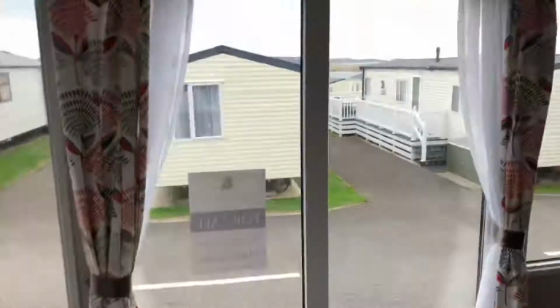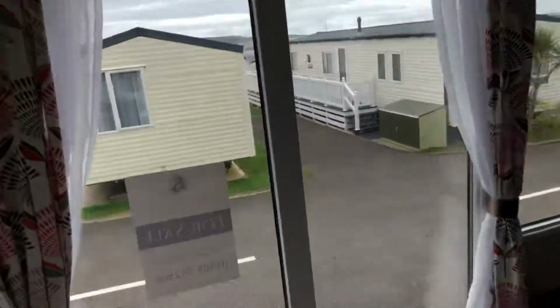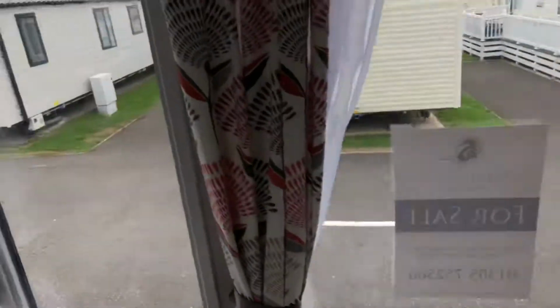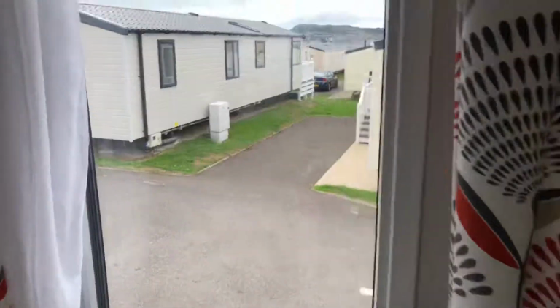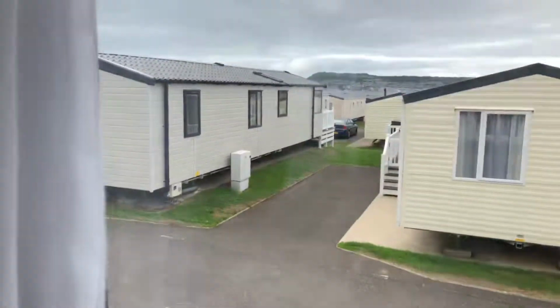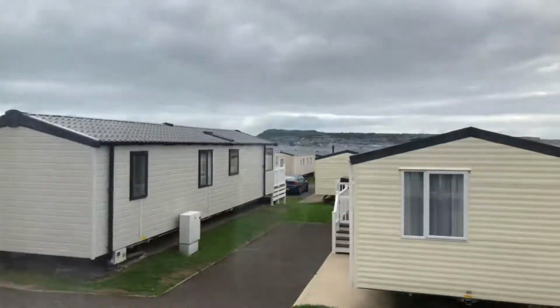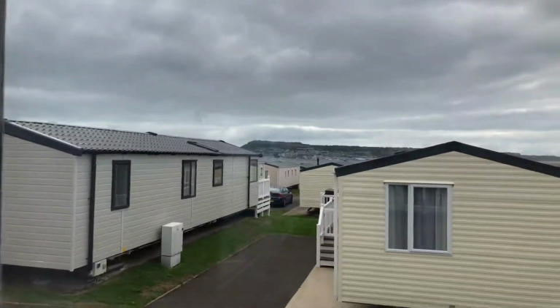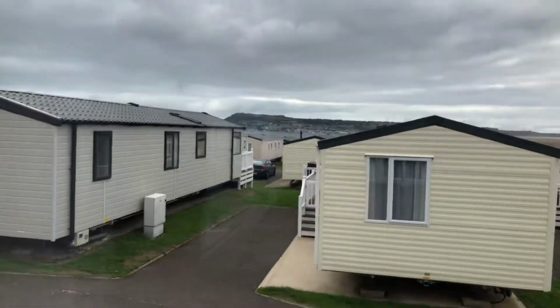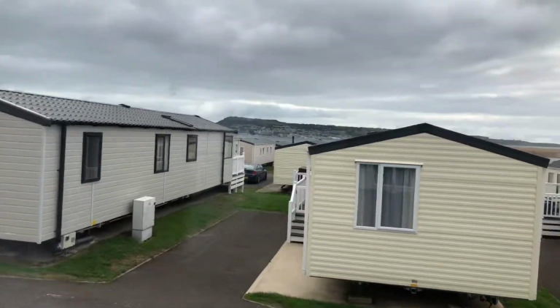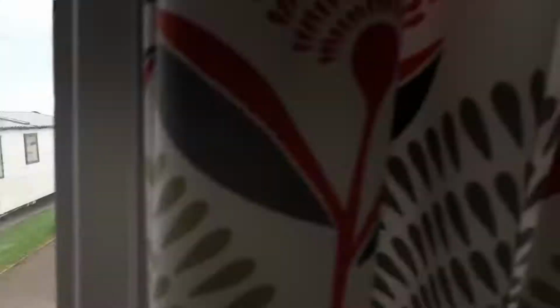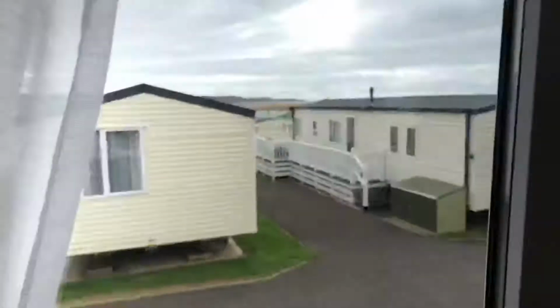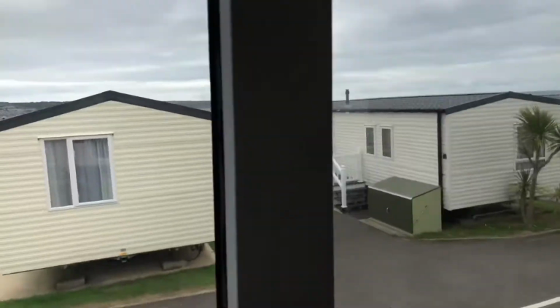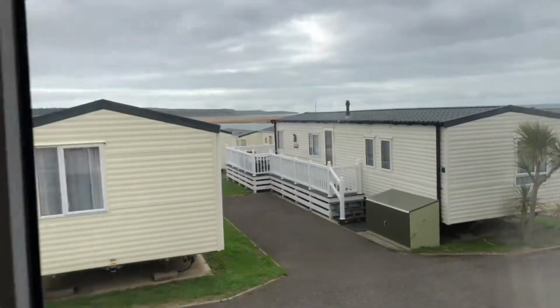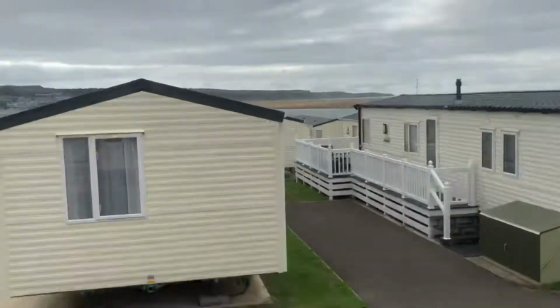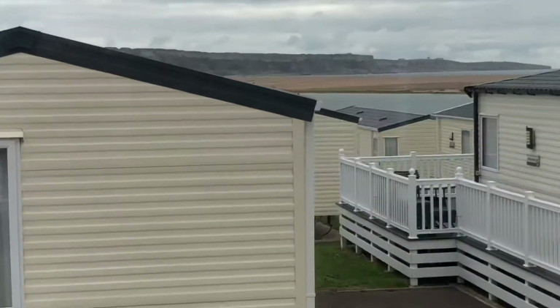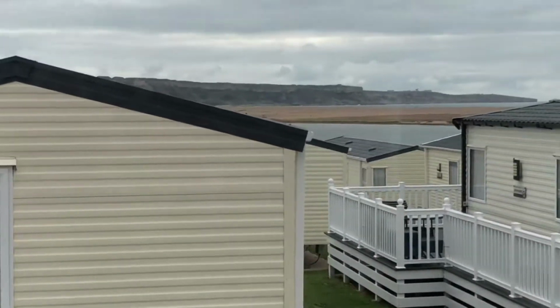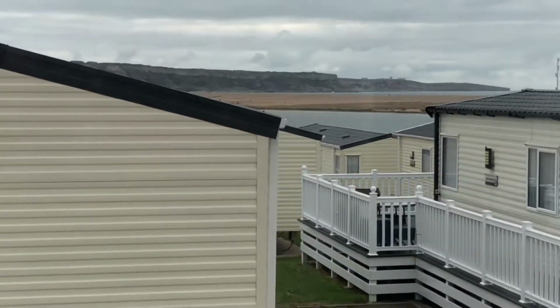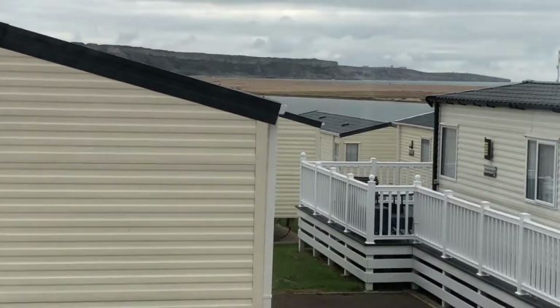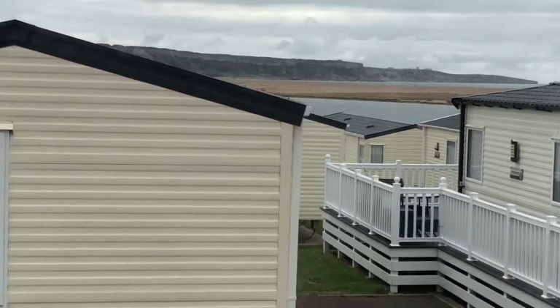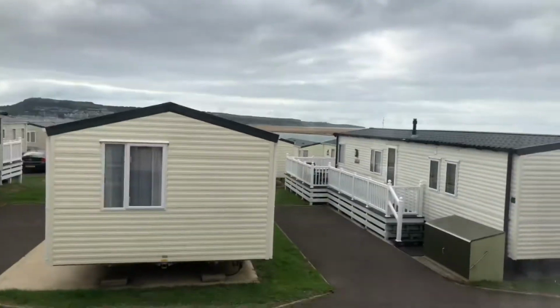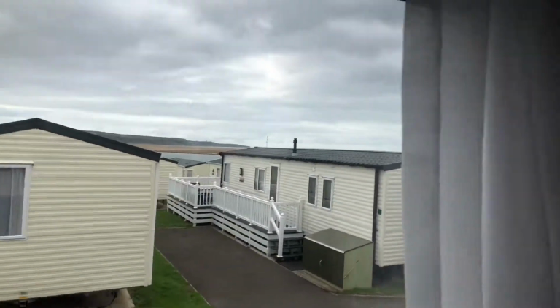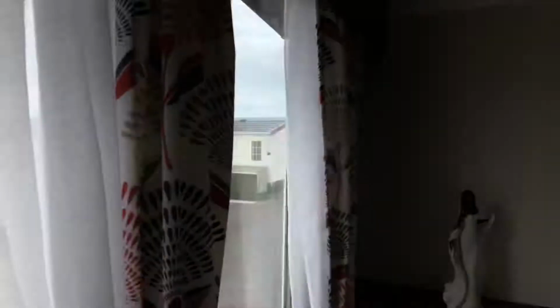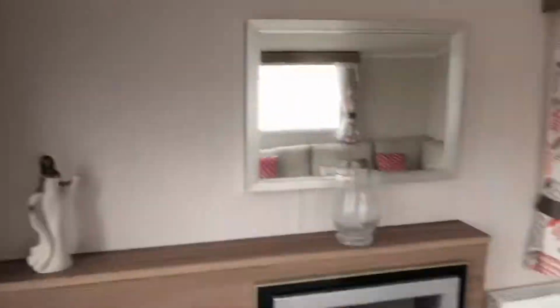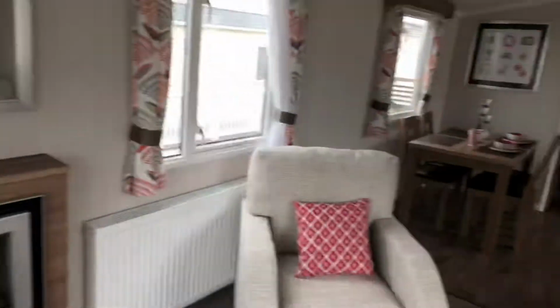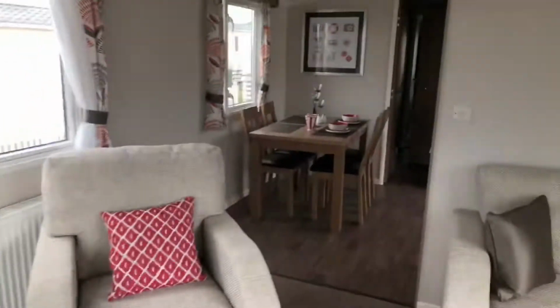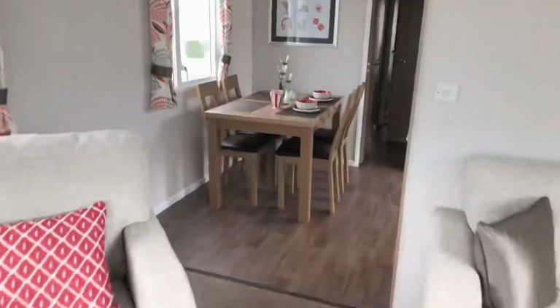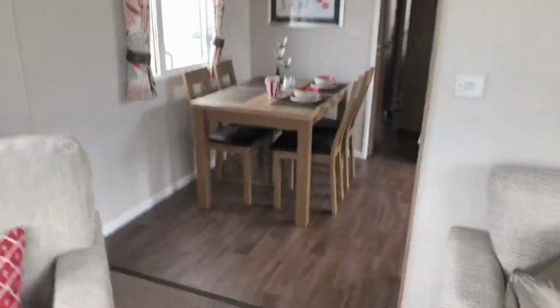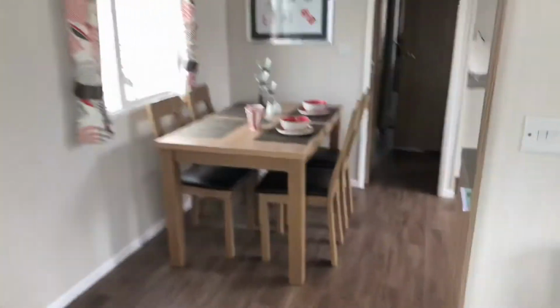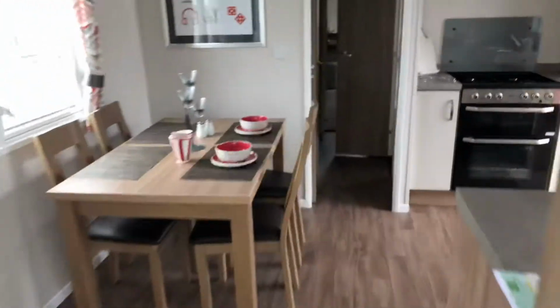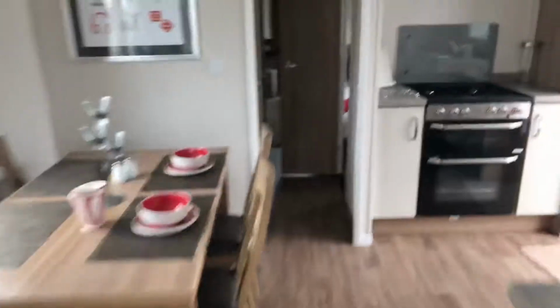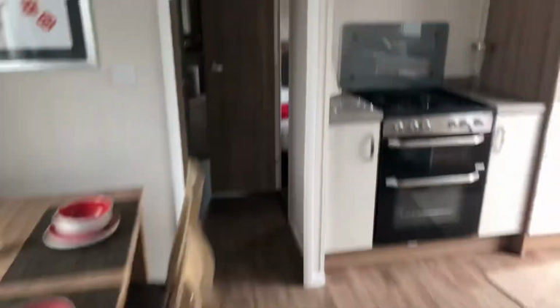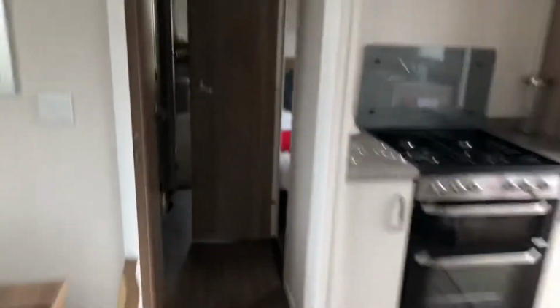Views-wise, you're looking out over Chesil, and over here you can see the beach and everything. Coming through into the back end of the caravan.